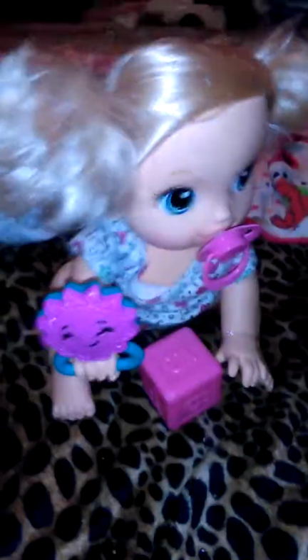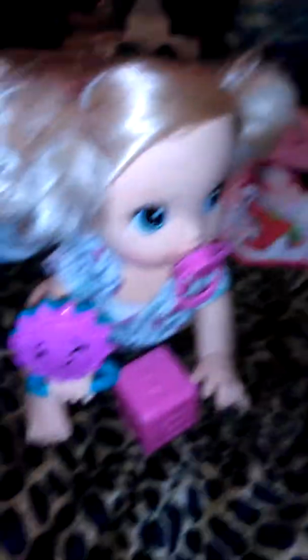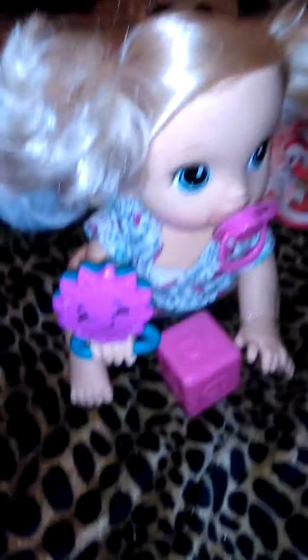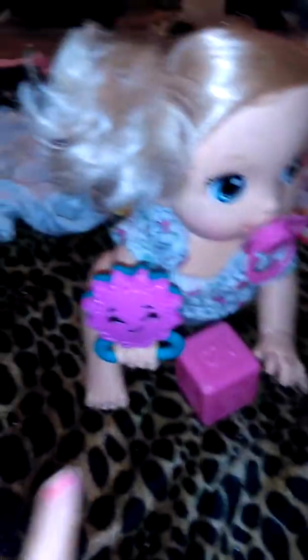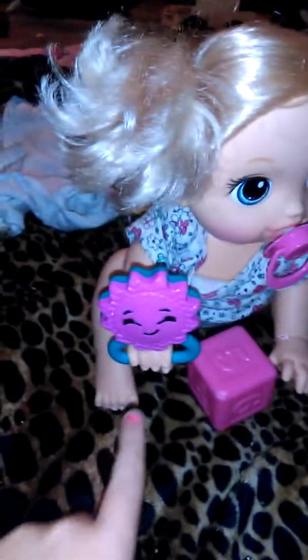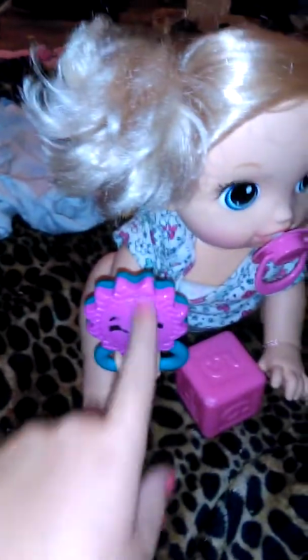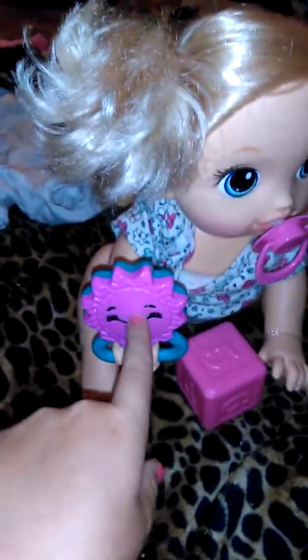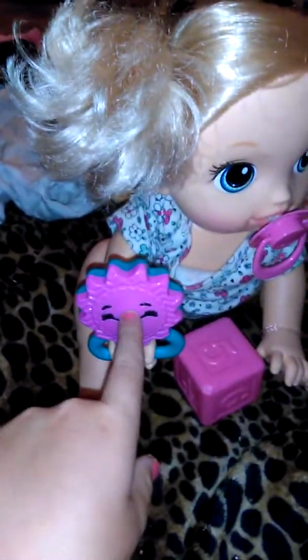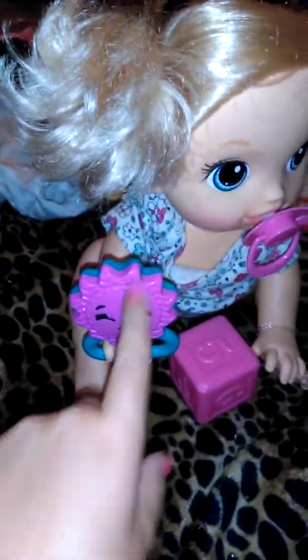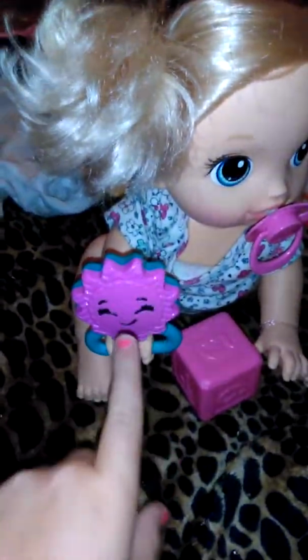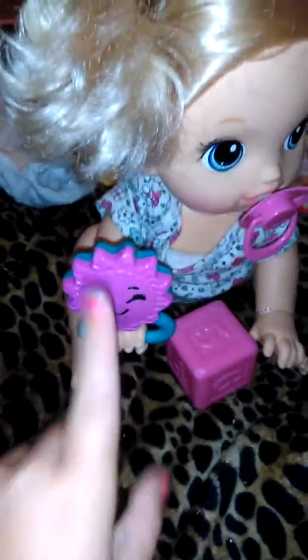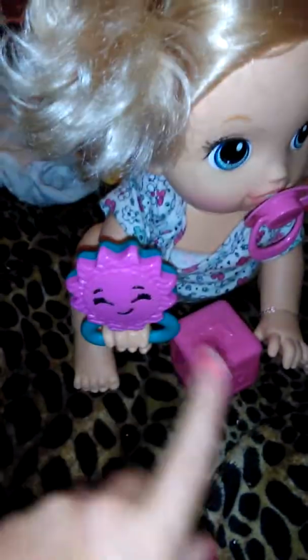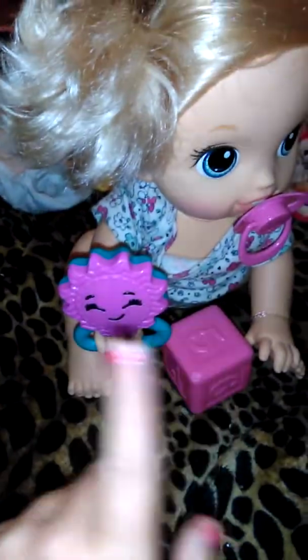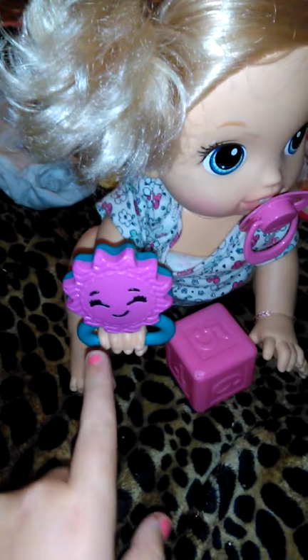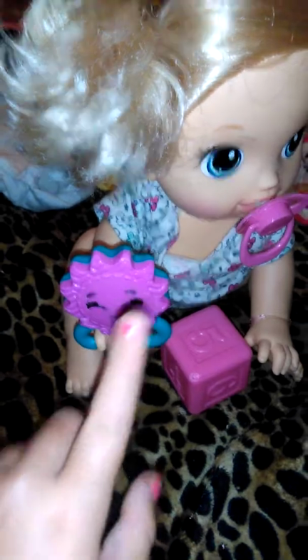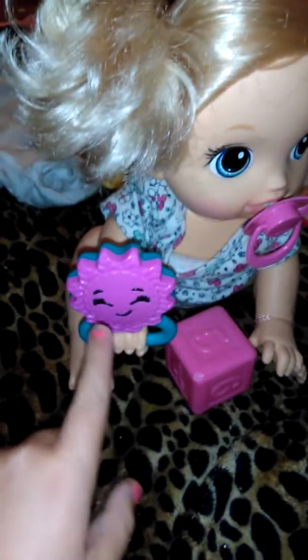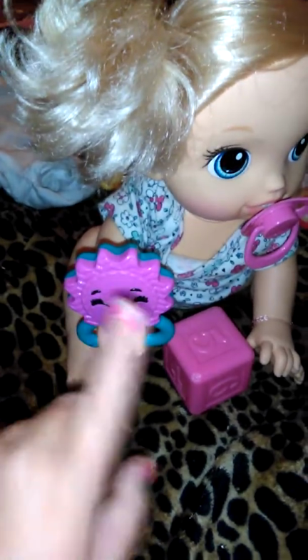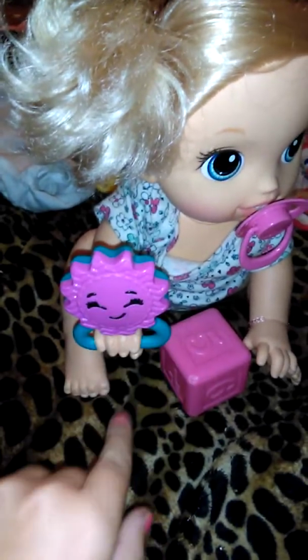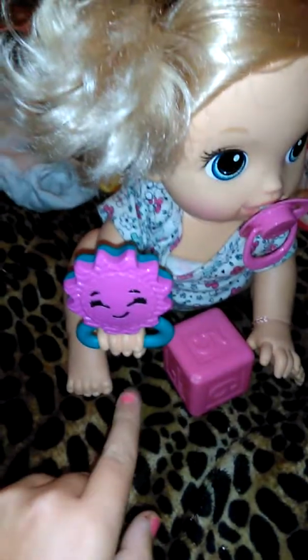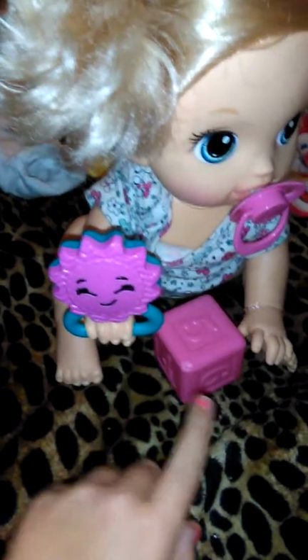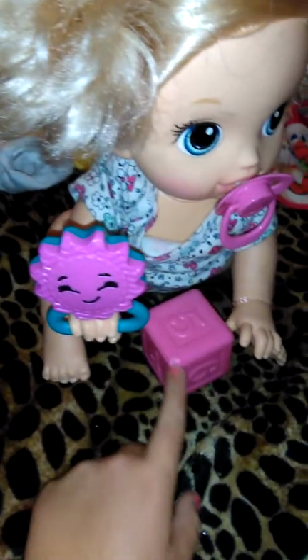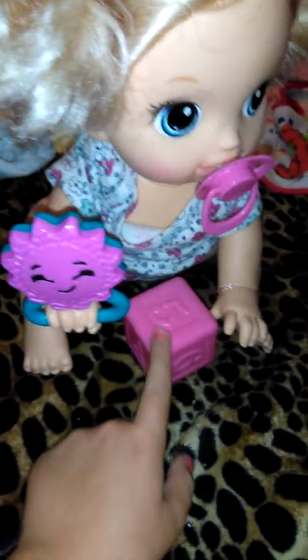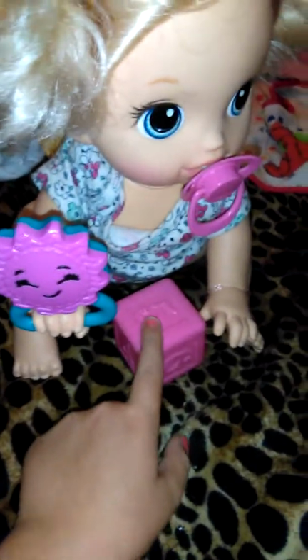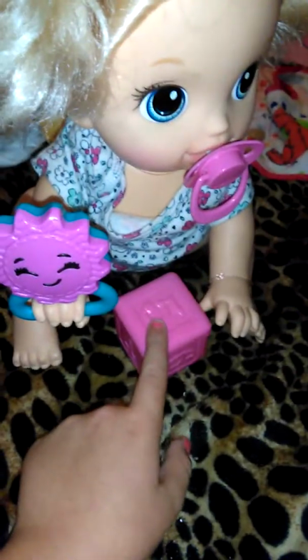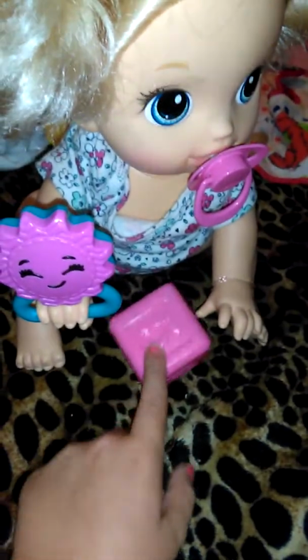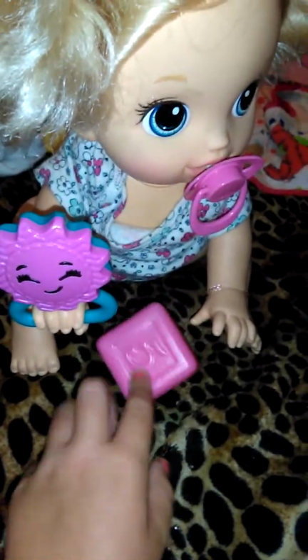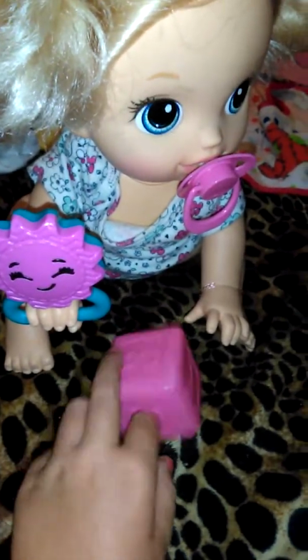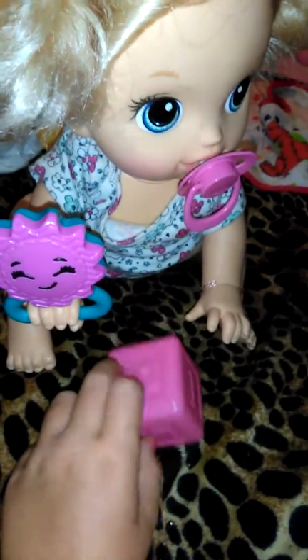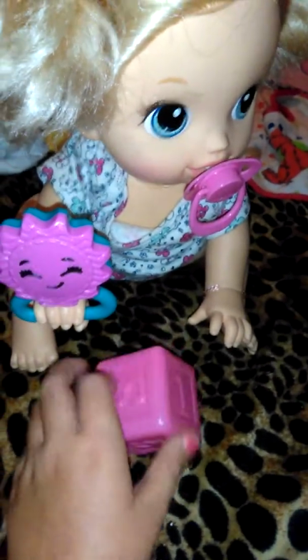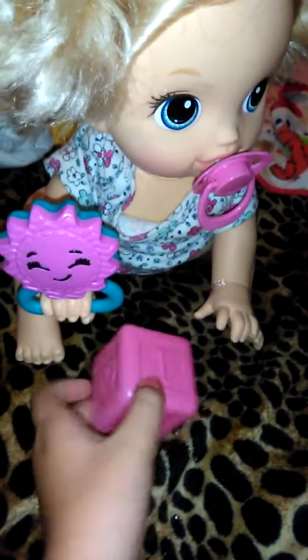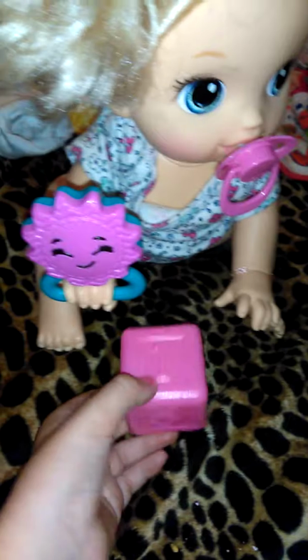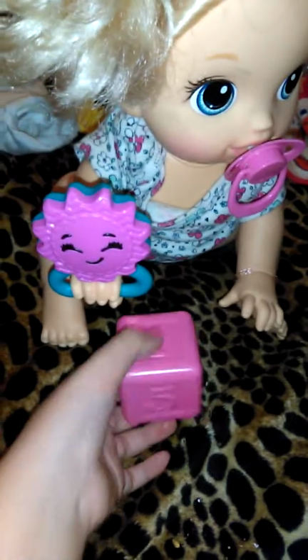So she's playing with her Rattle Ravrat — she calls her Rattle Ravrat — she has it everywhere she goes.